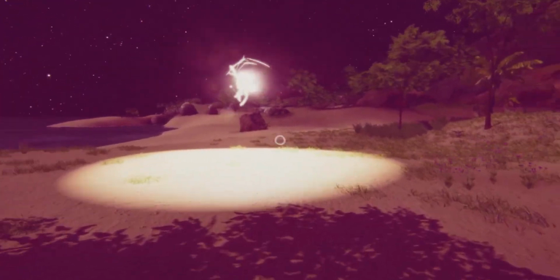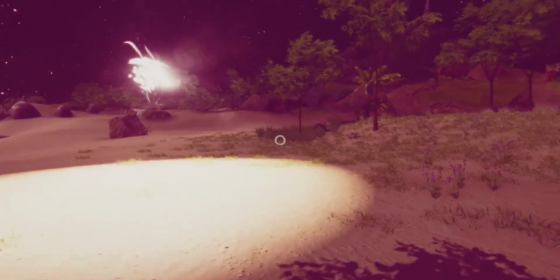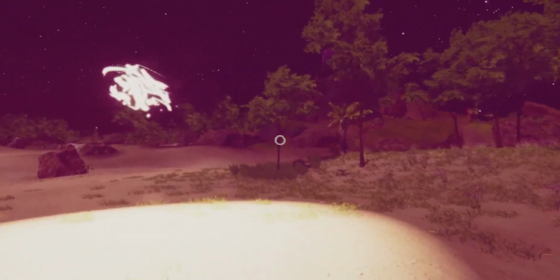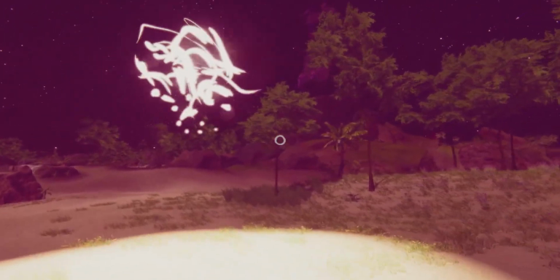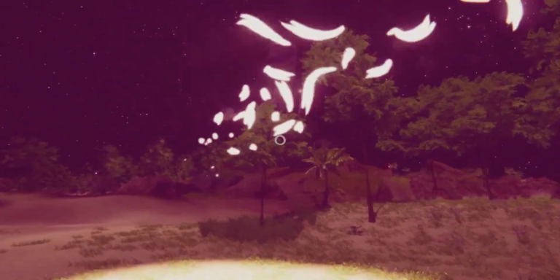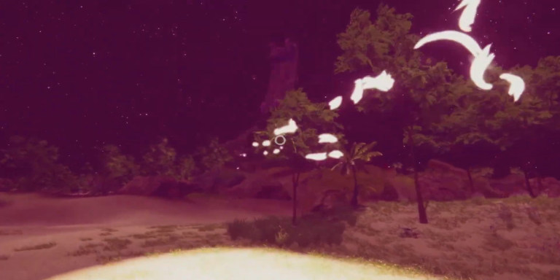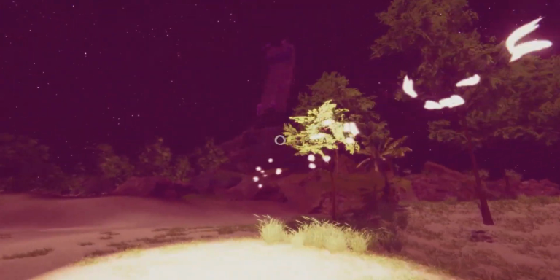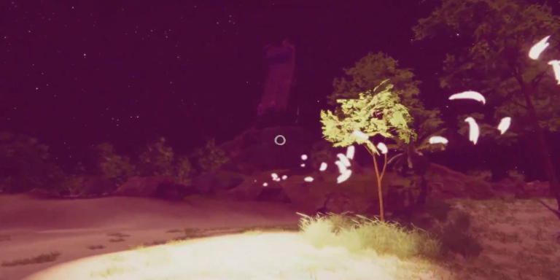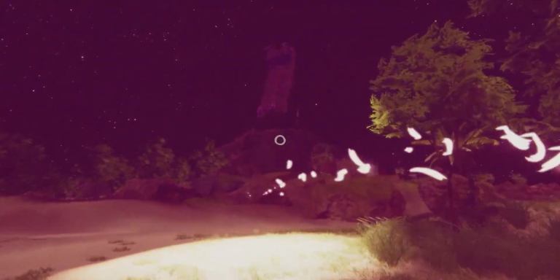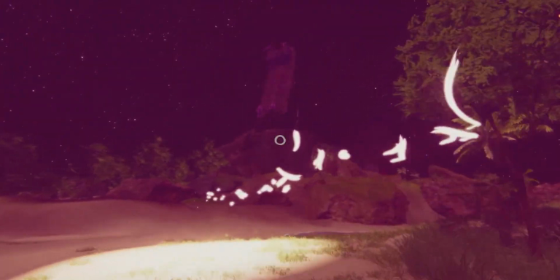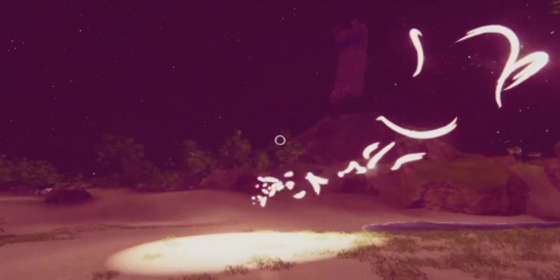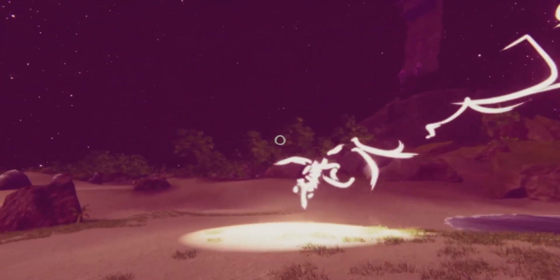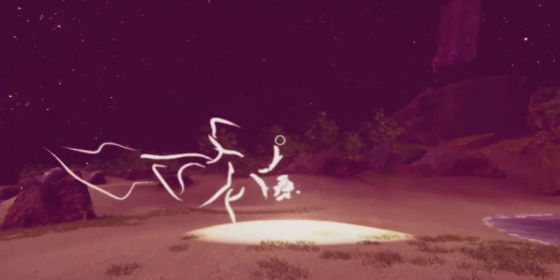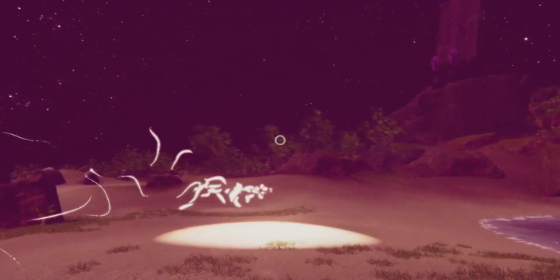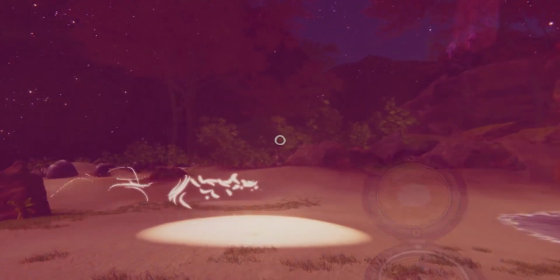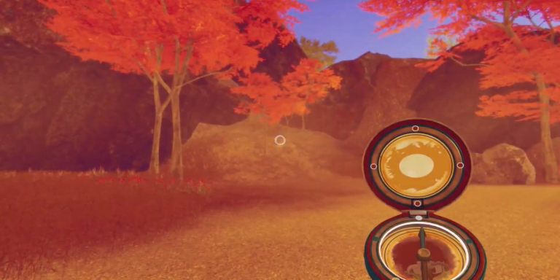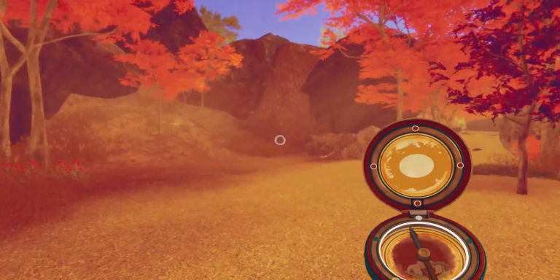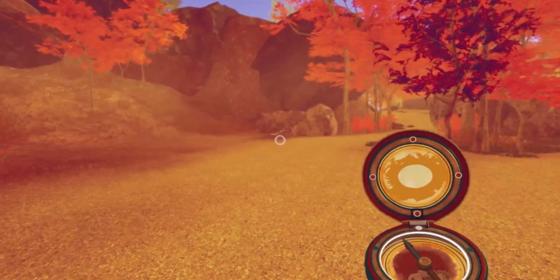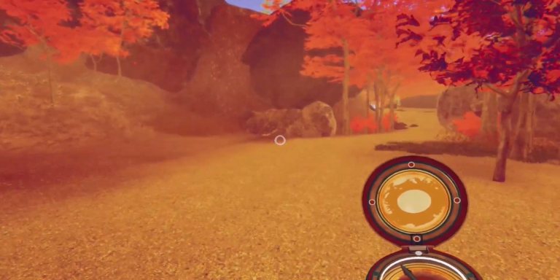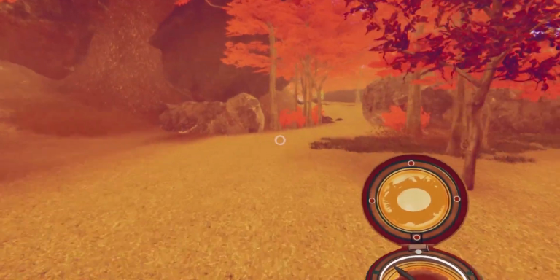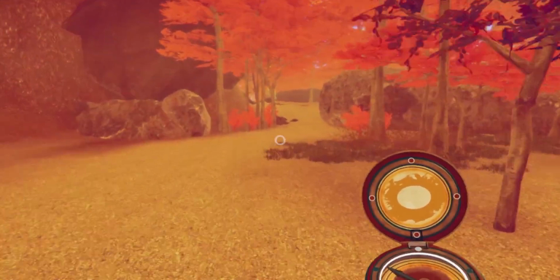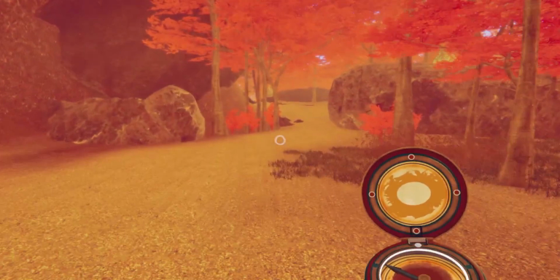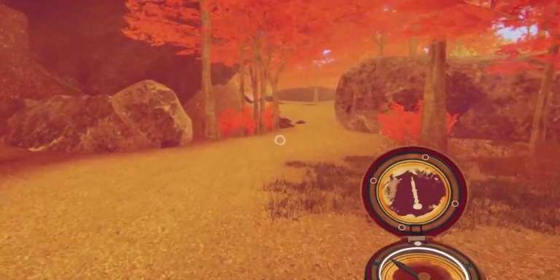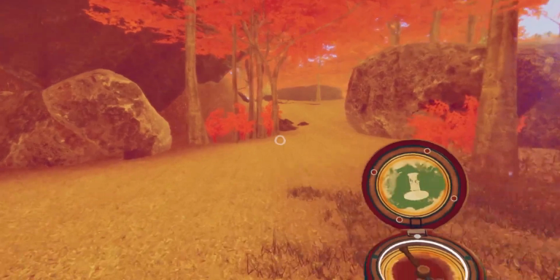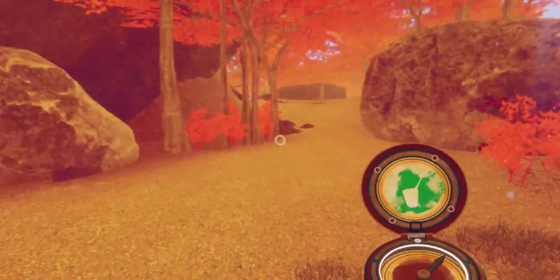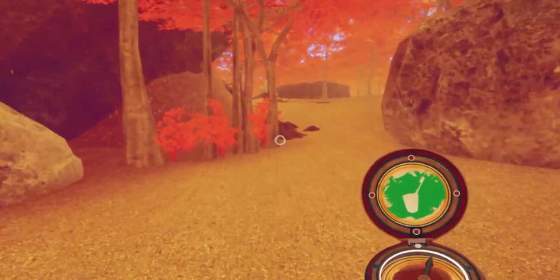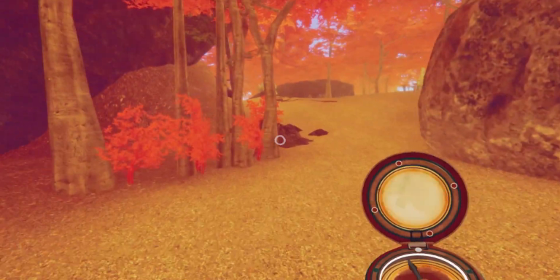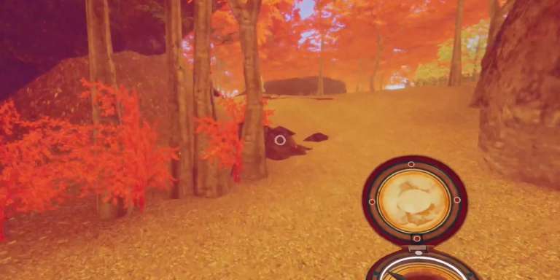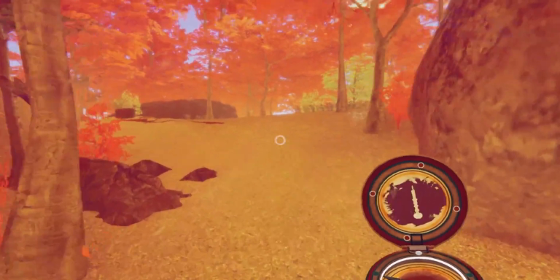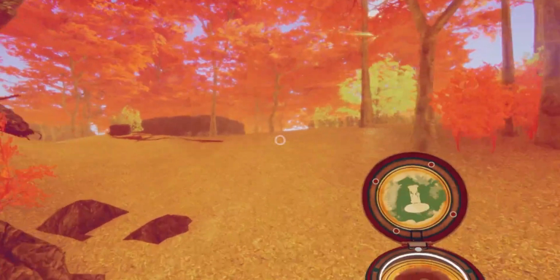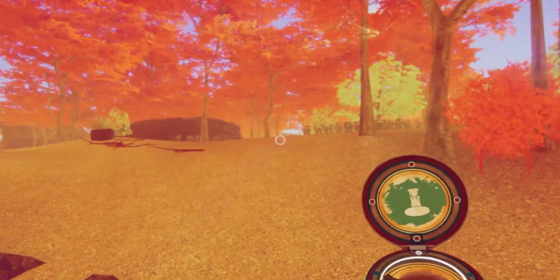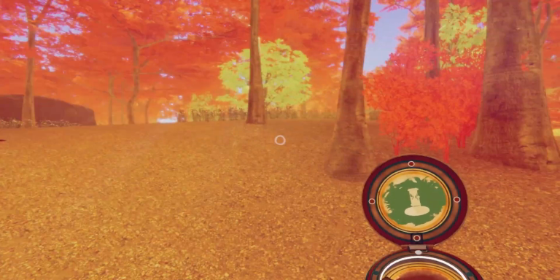You could visit all of the memory scapes first and then go on a massive scavenger hunt to find all of the items if you wanted. Thankfully, you're not just searching around with flimsy hints — you're carrying a compass that you can turn and tune to whichever item you're searching for.